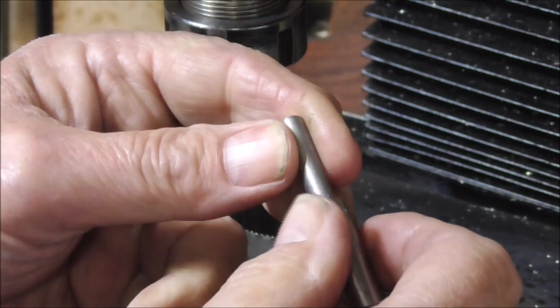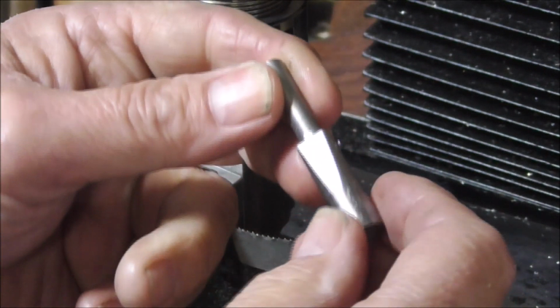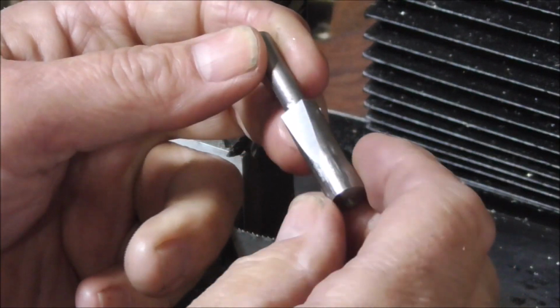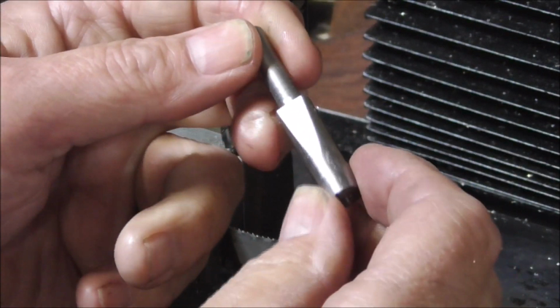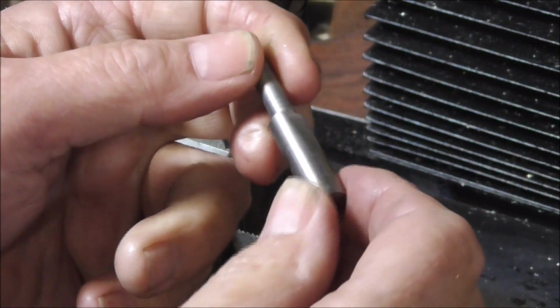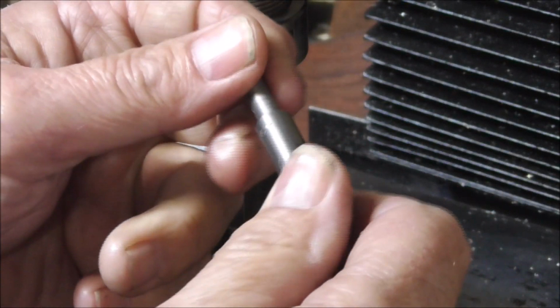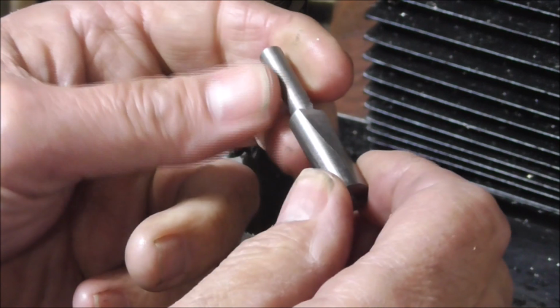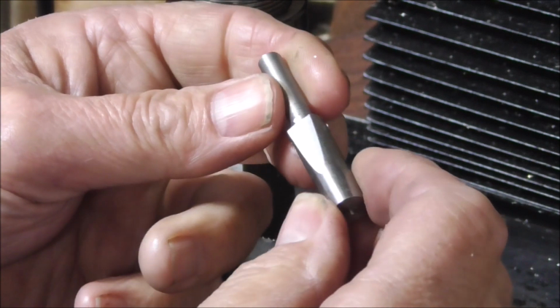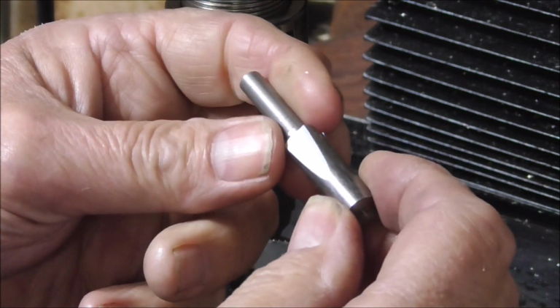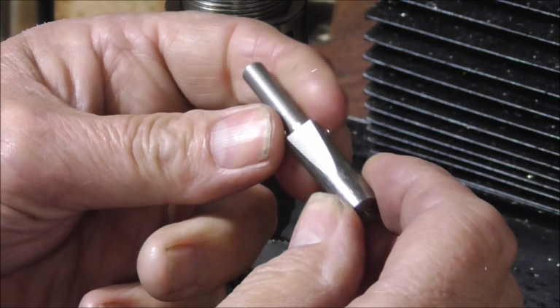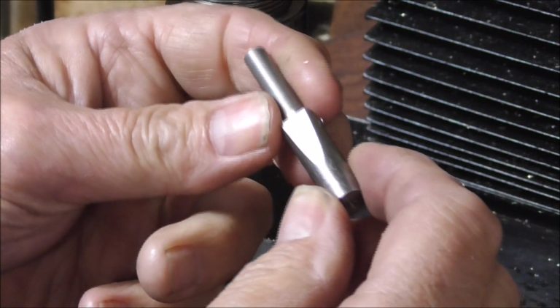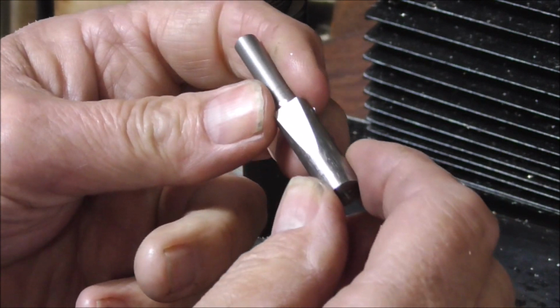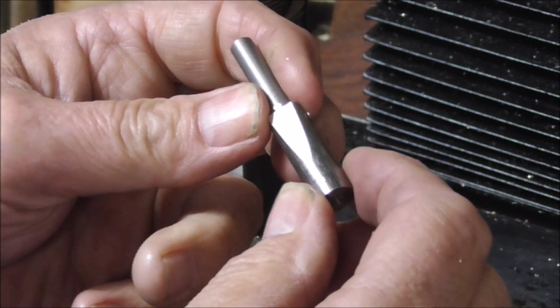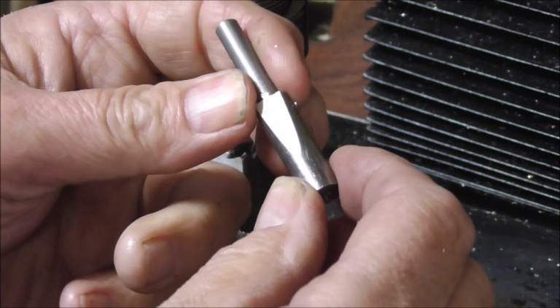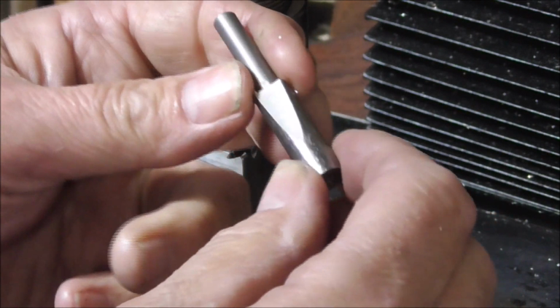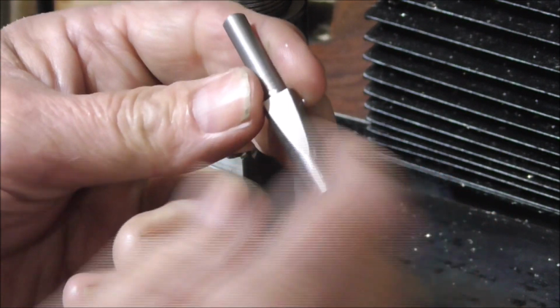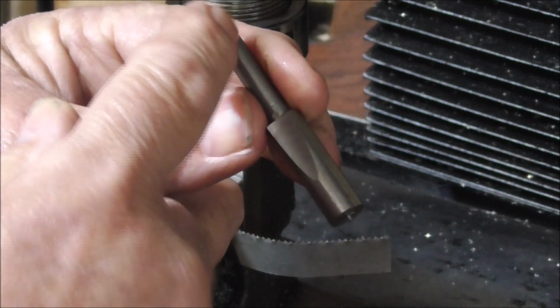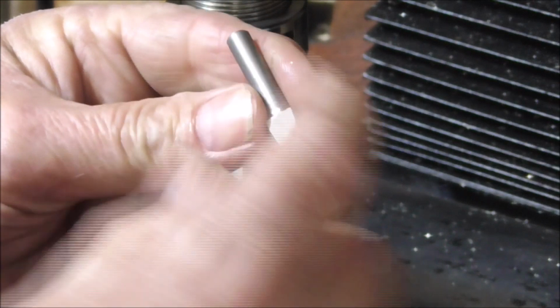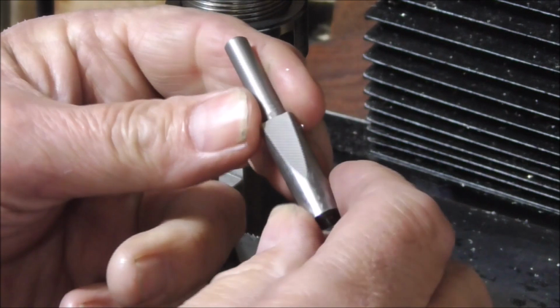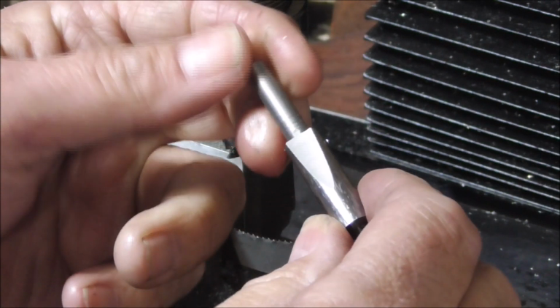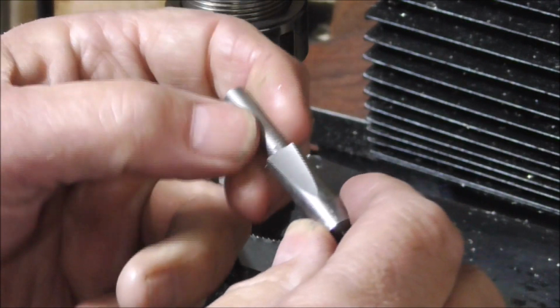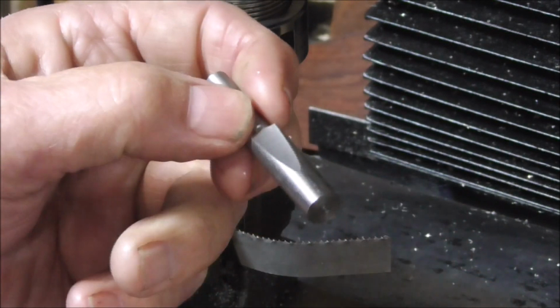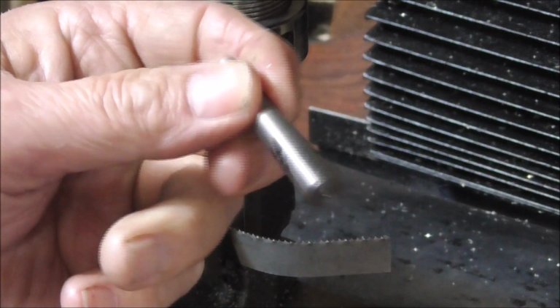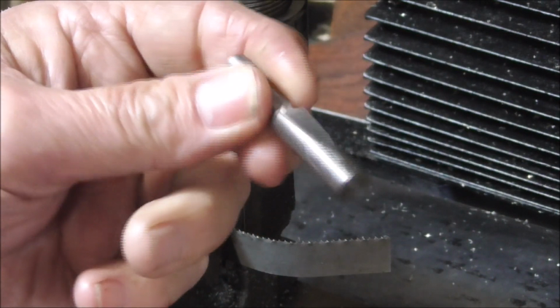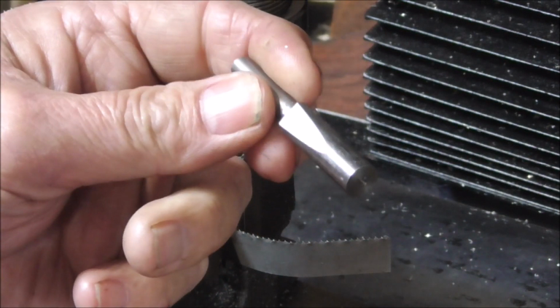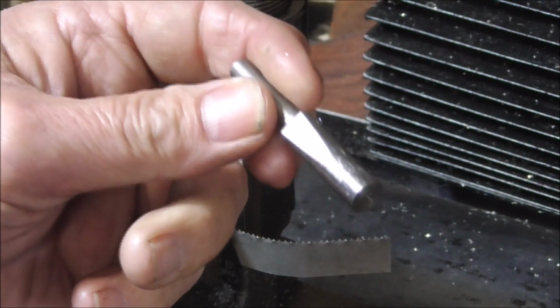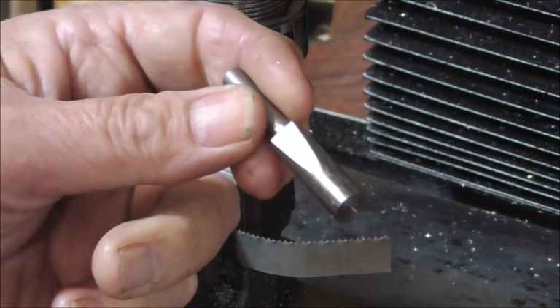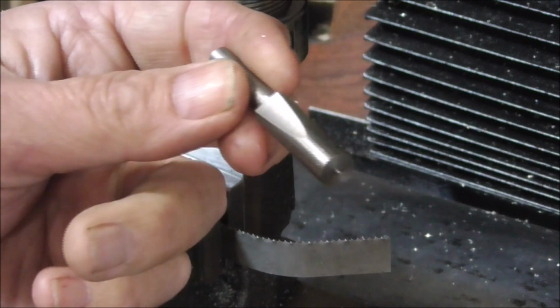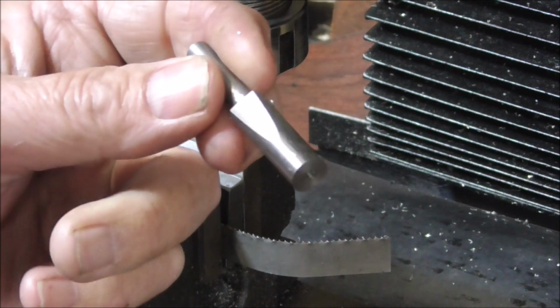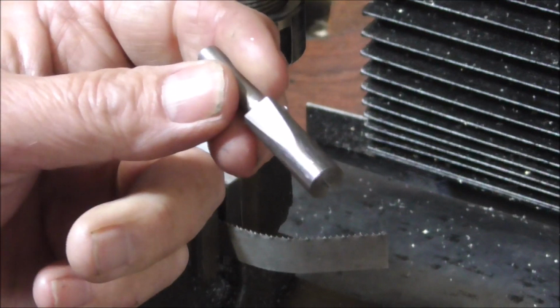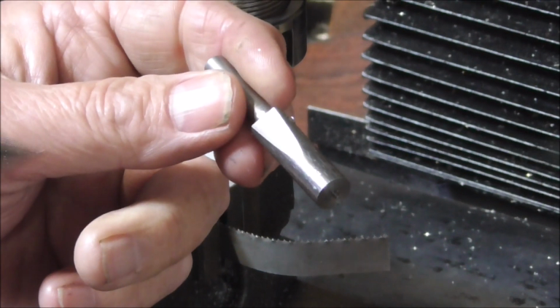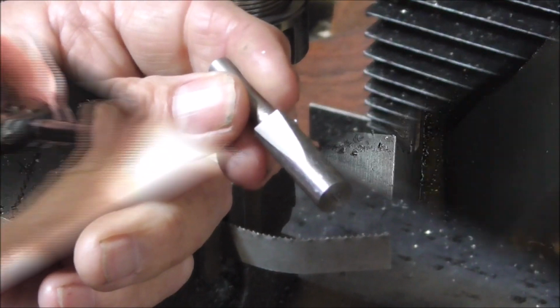That's the oversized pin I've just made. All I need to do now is tap it in to see that it works okay, and then recut the threads on this part here, and that's the finished job hopefully.